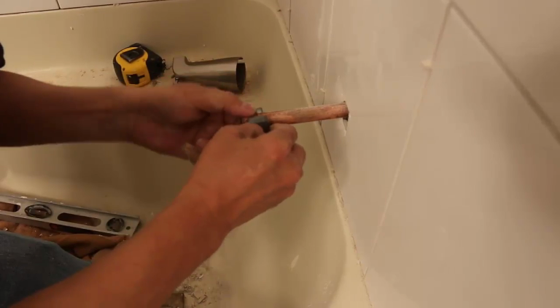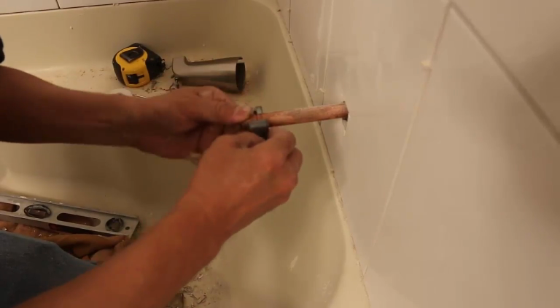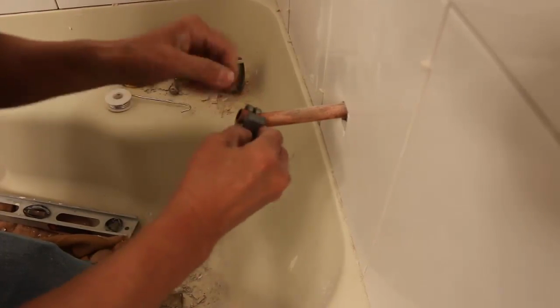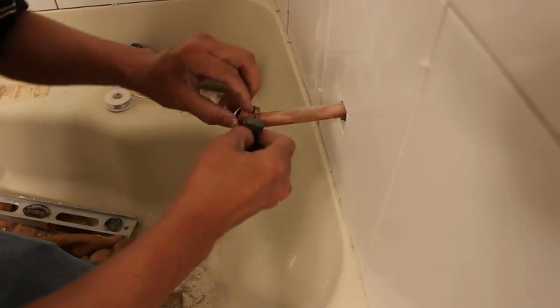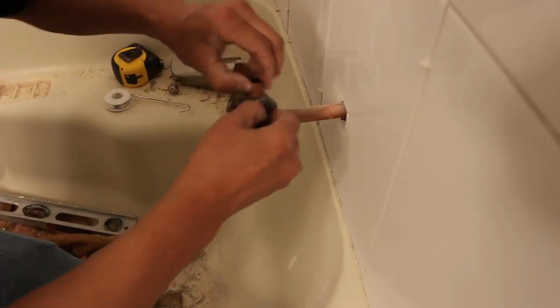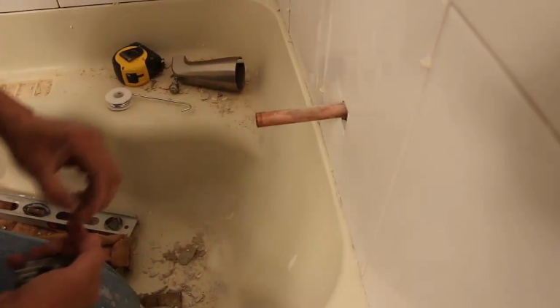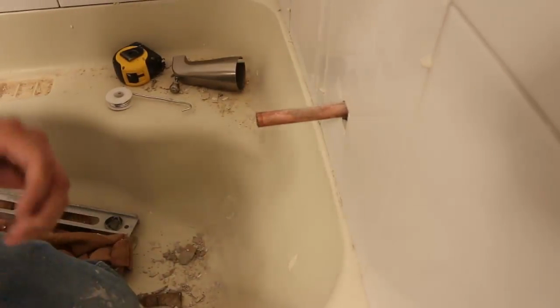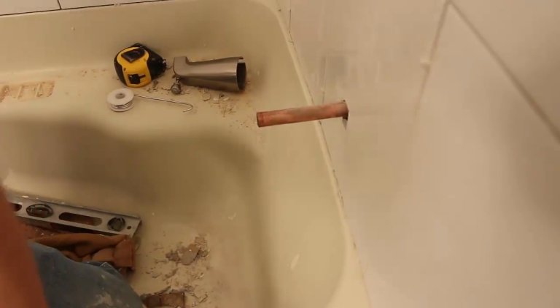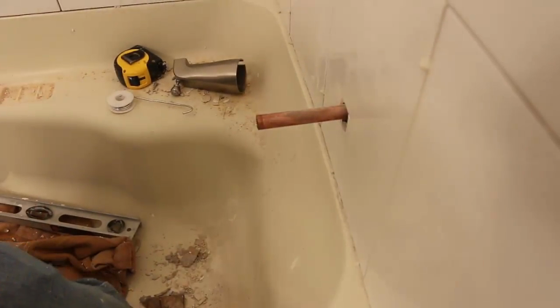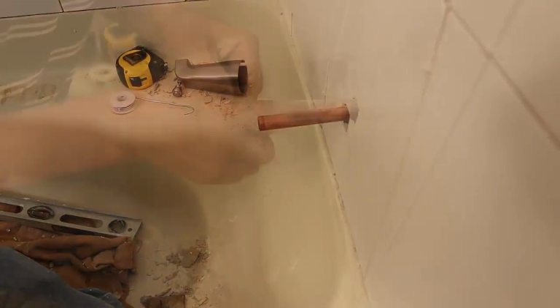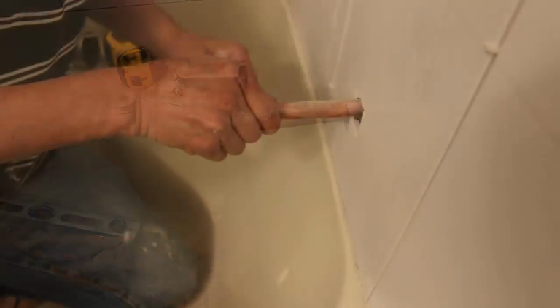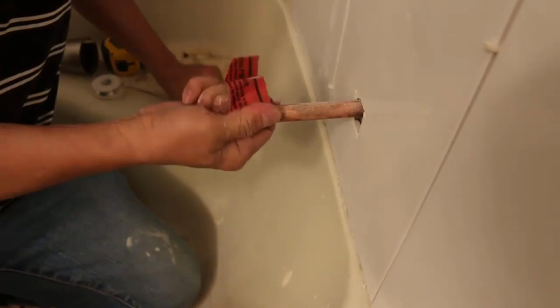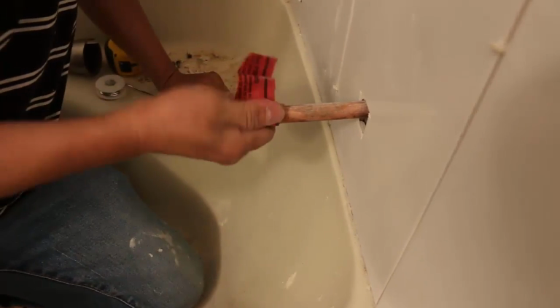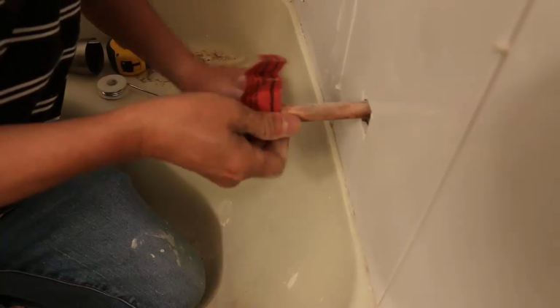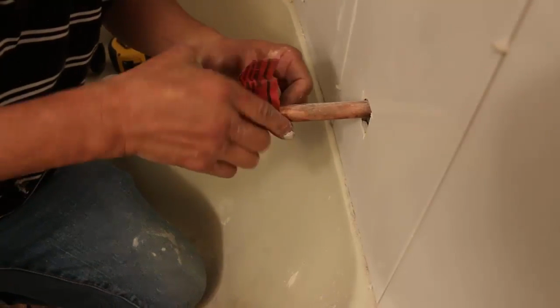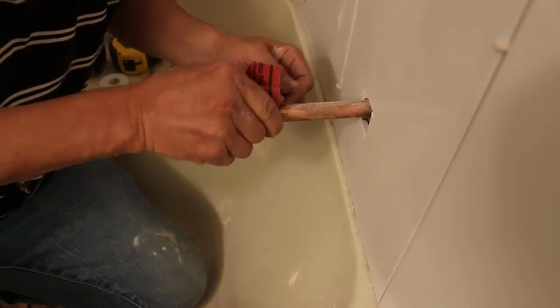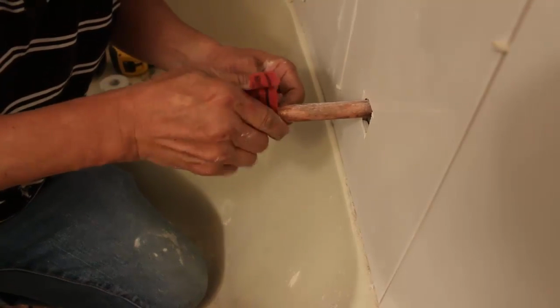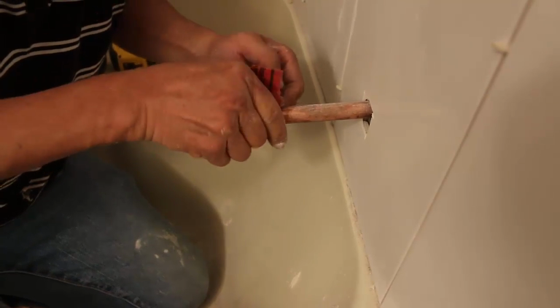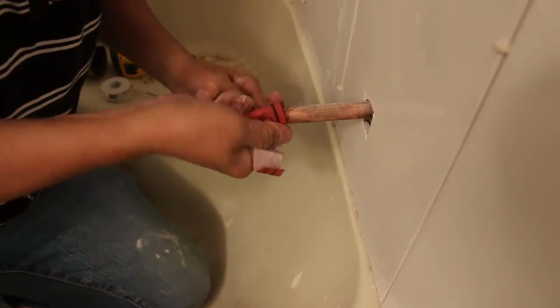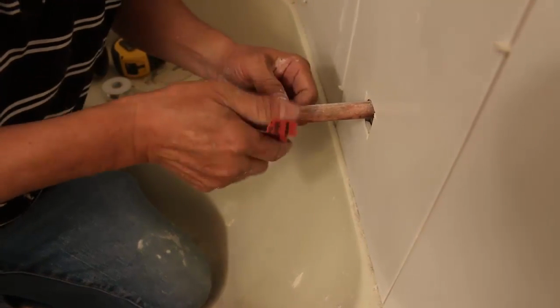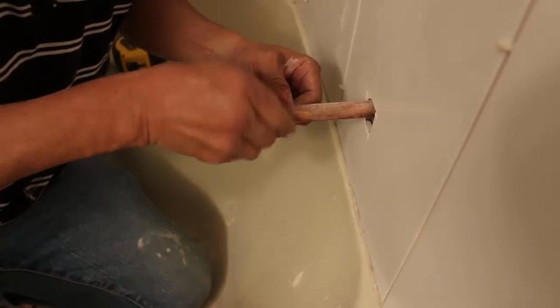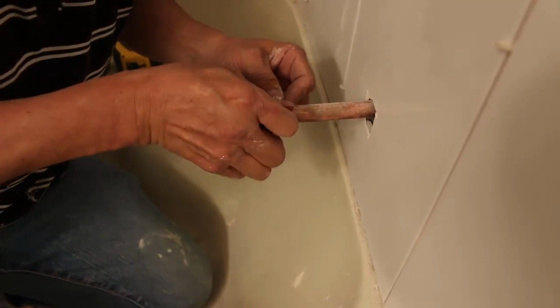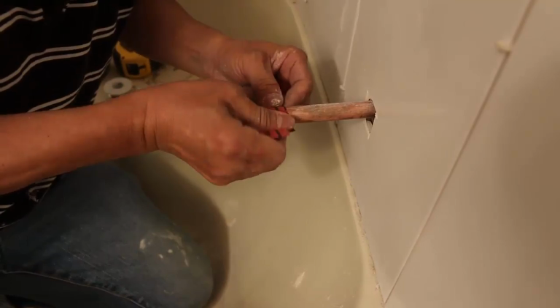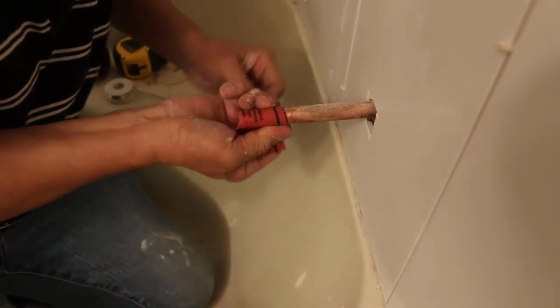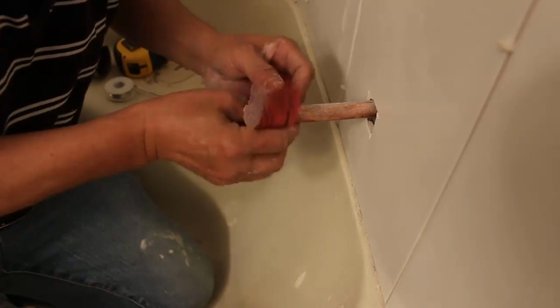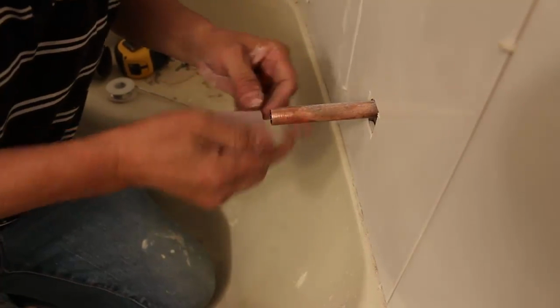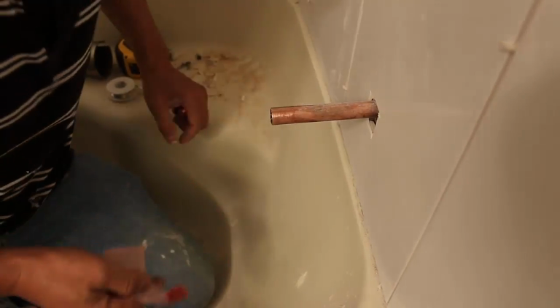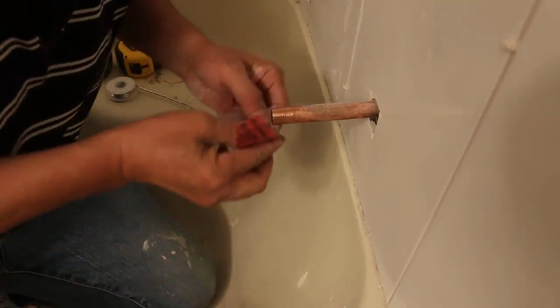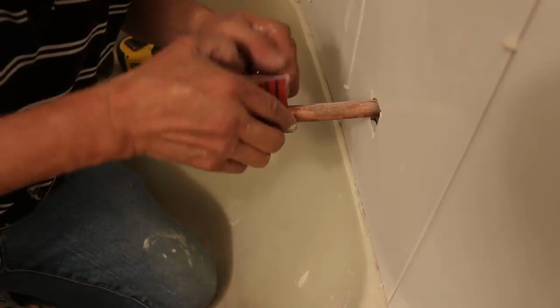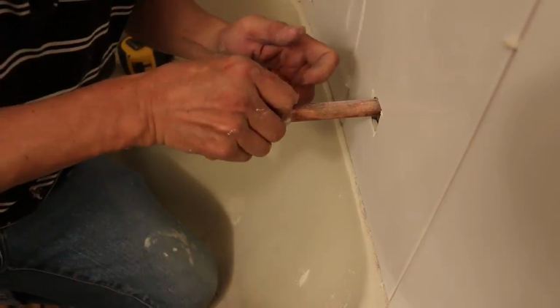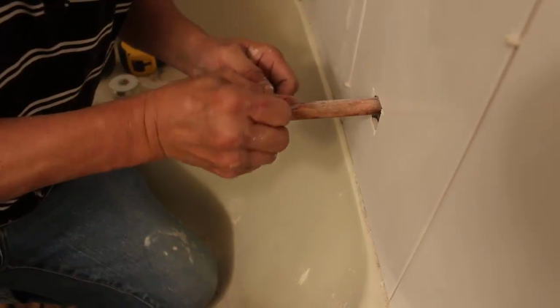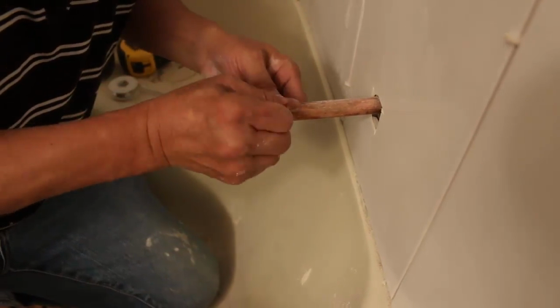The importance of over-tightening cannot be understated. Not only will this result in a skewed cut, but you can also compress the tubing, resulting in it going out of round, and the fitting won't sit properly anymore. So be careful how much pressure you apply.